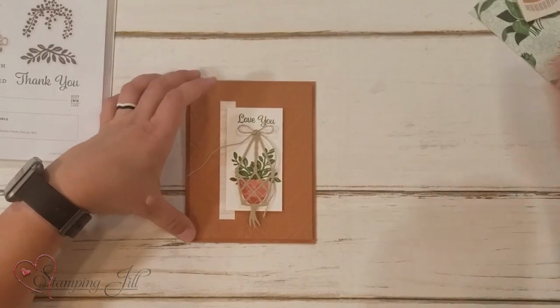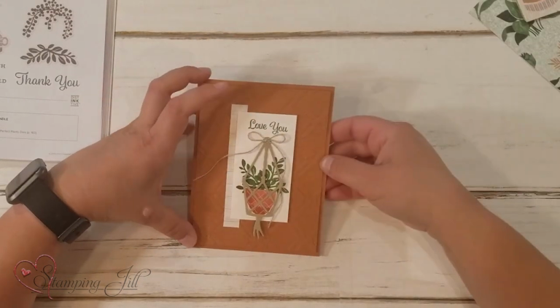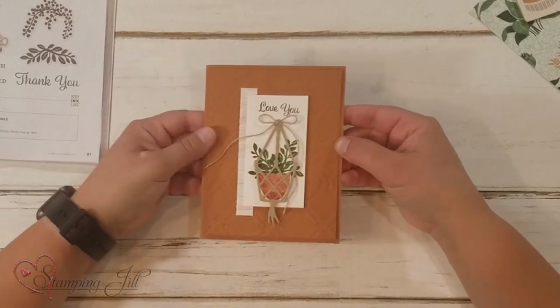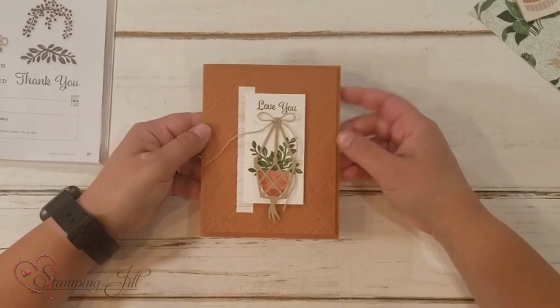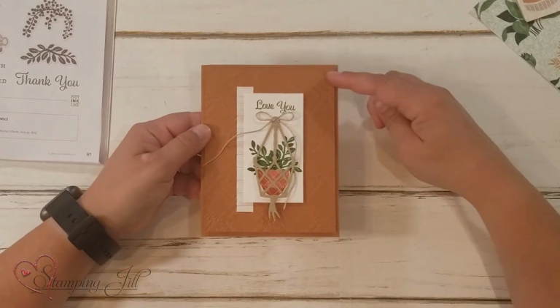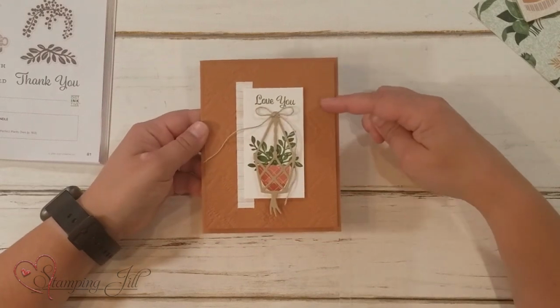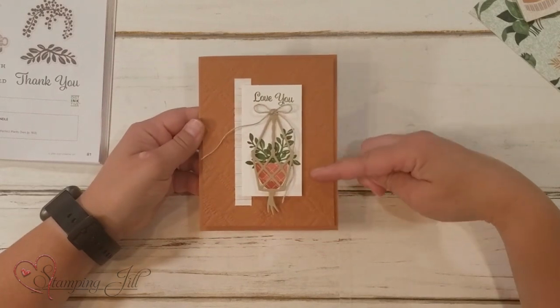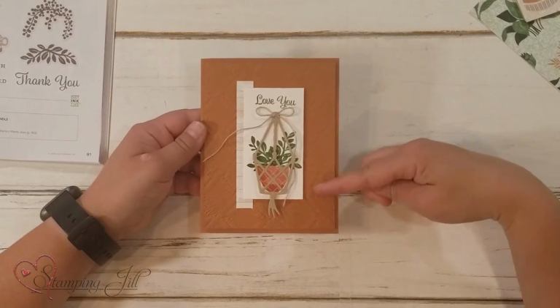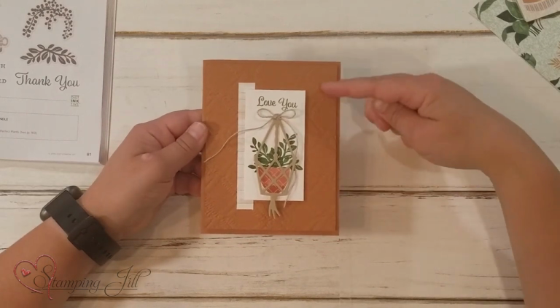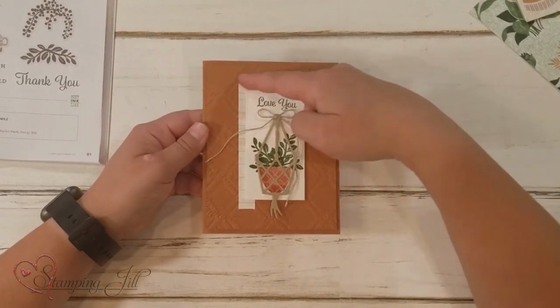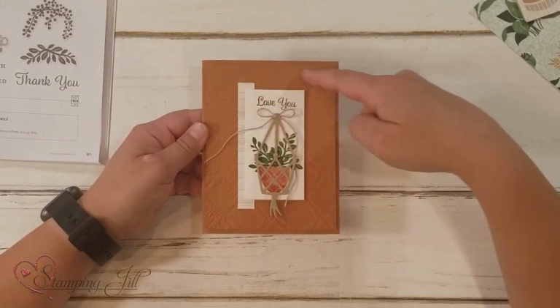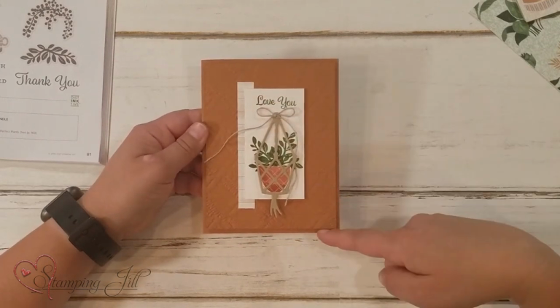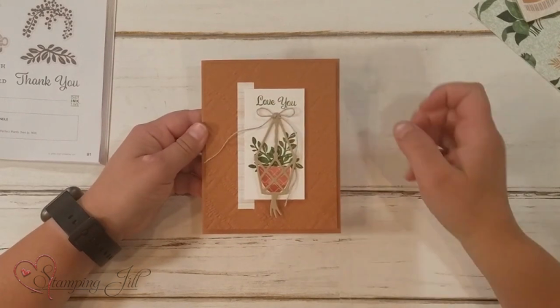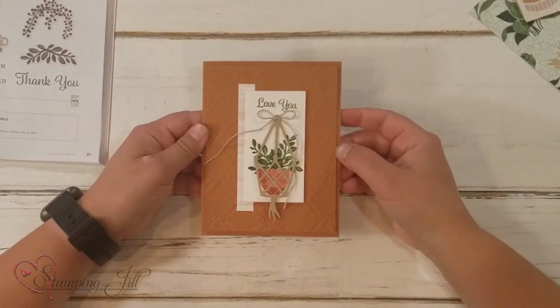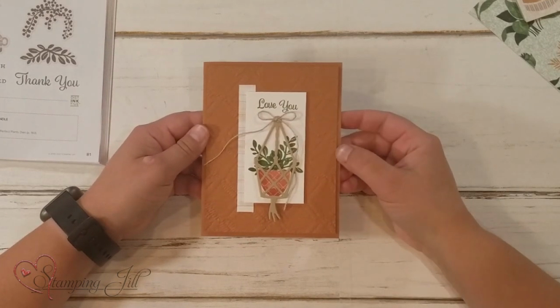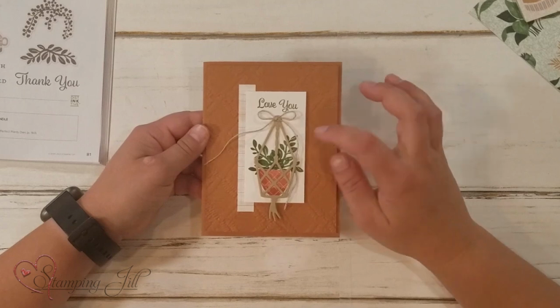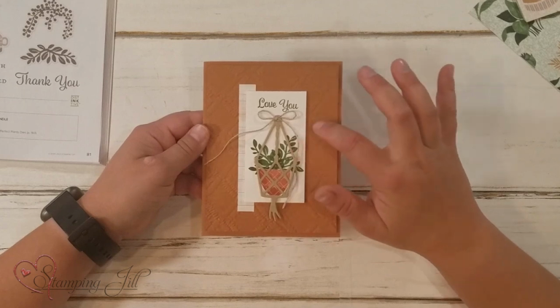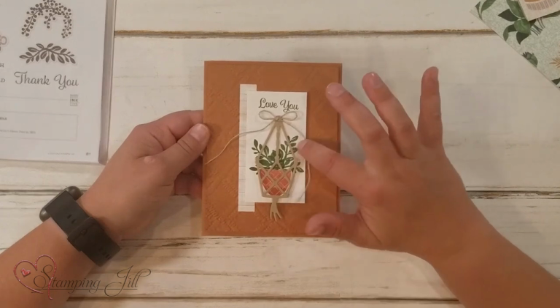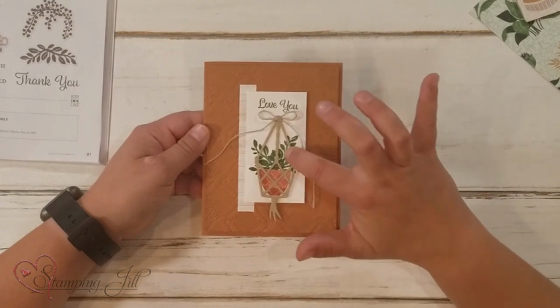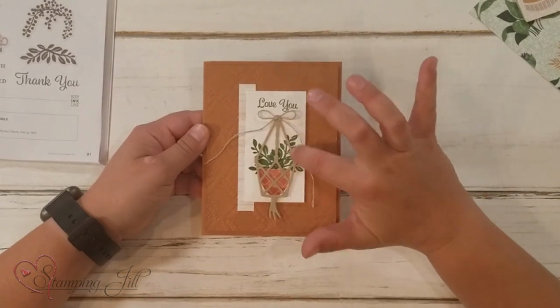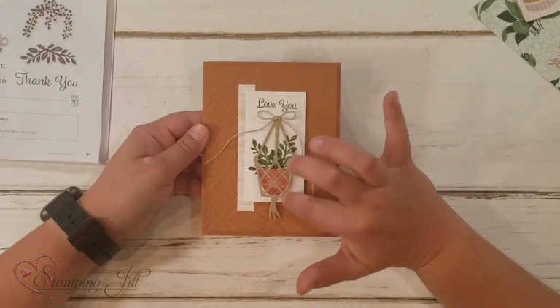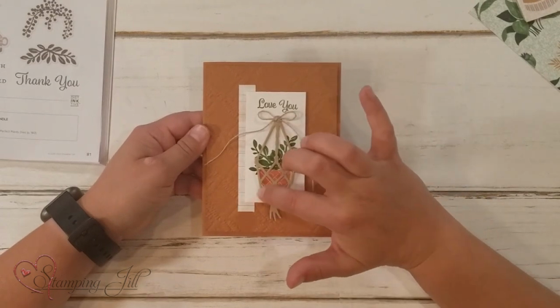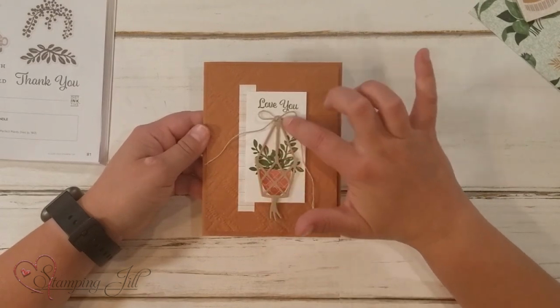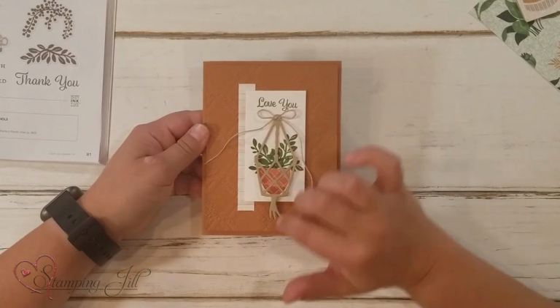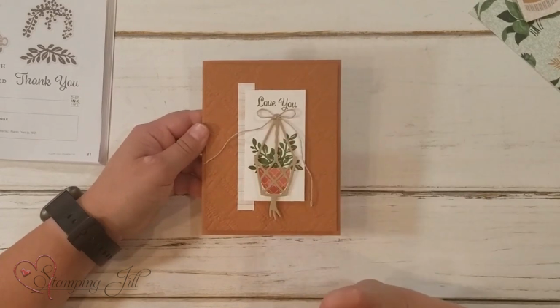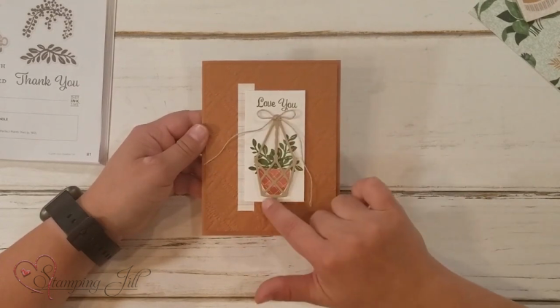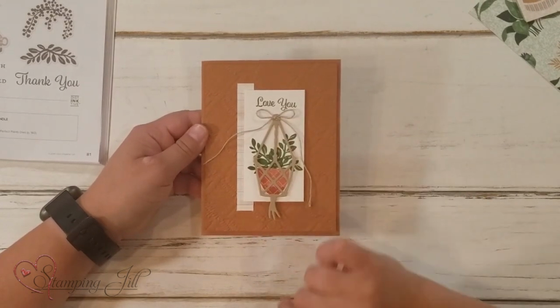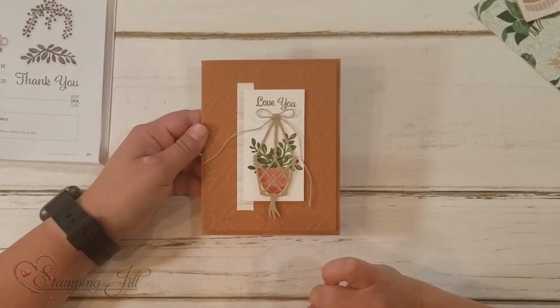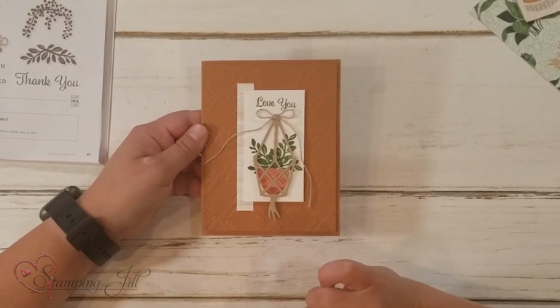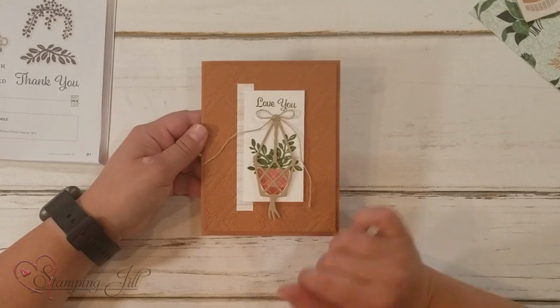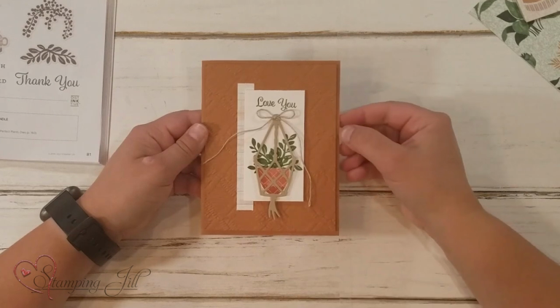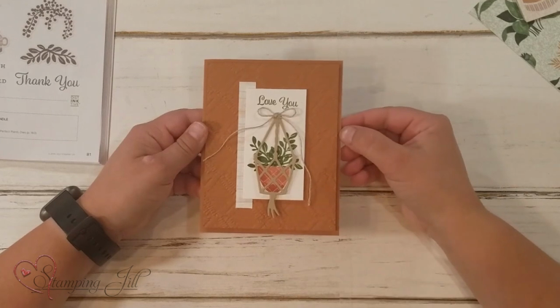And then this one — I used the embossing folder here. You can see in the back that macrame embossing folder. And then I love this hanging macrame. So cute. 'Love you.'